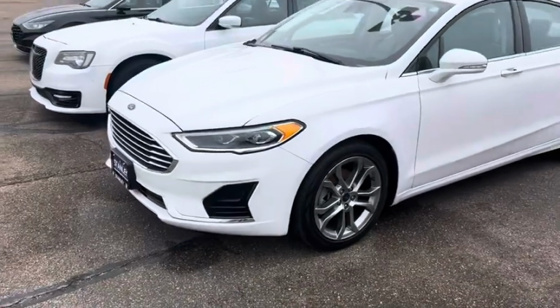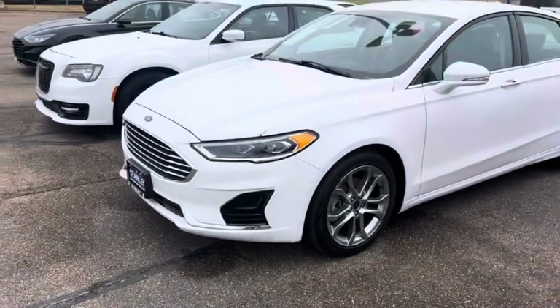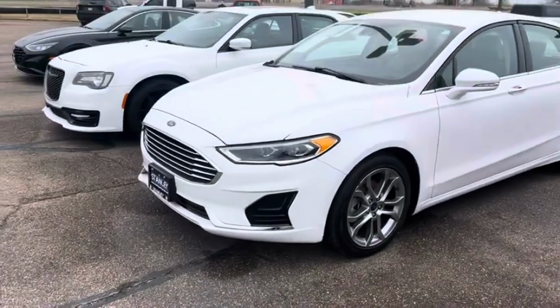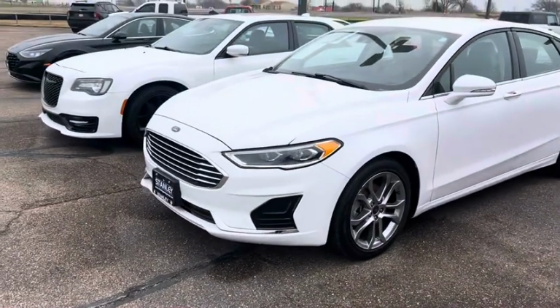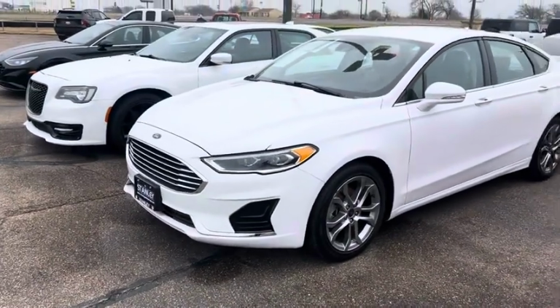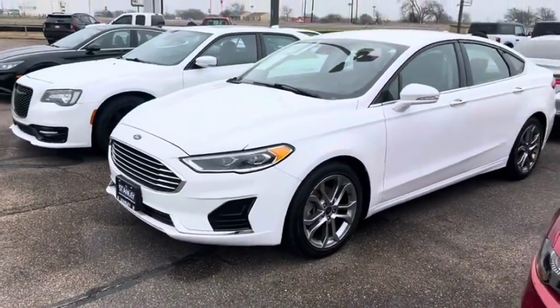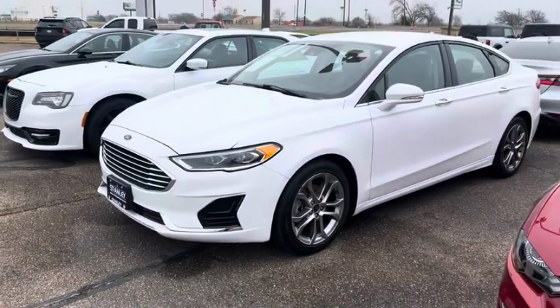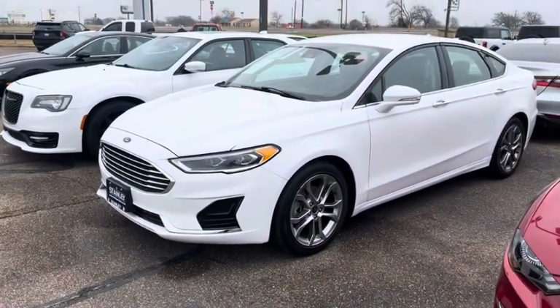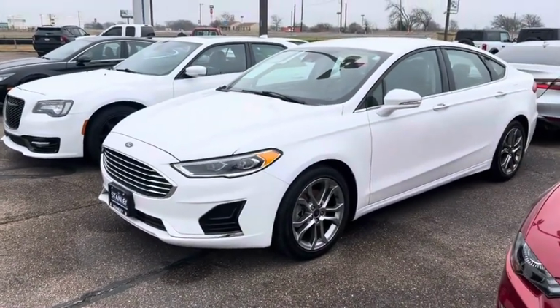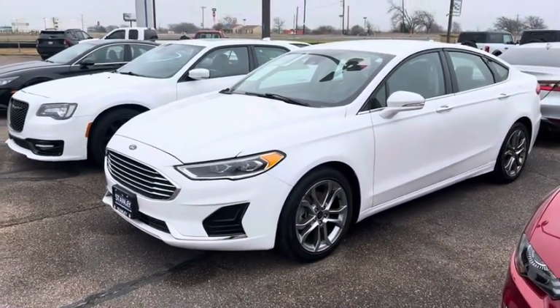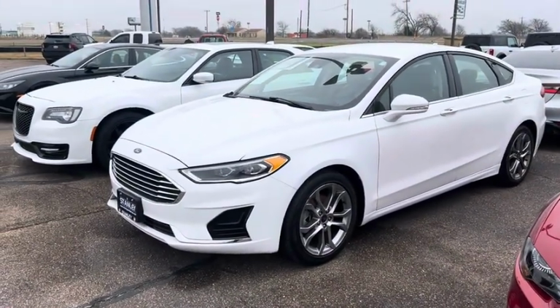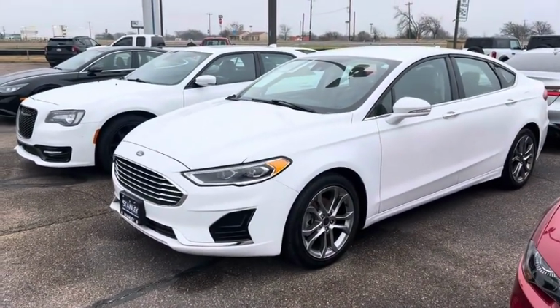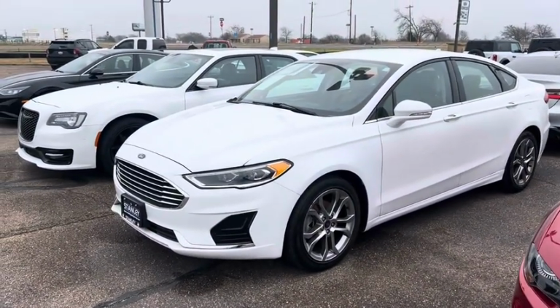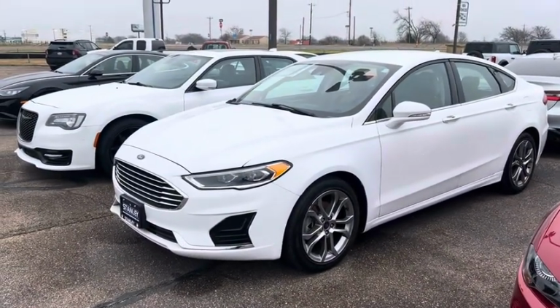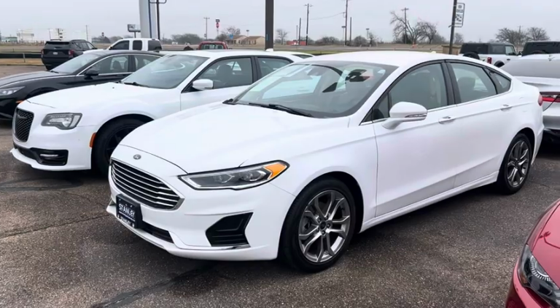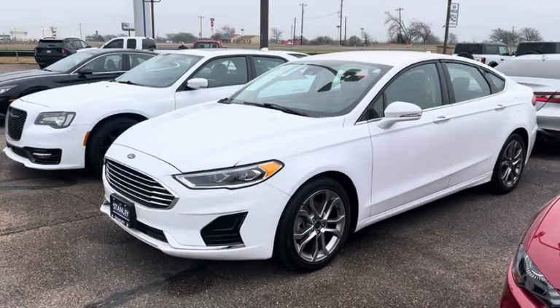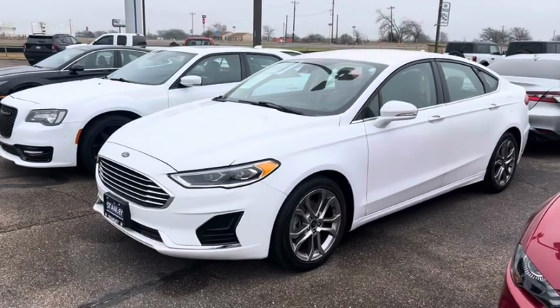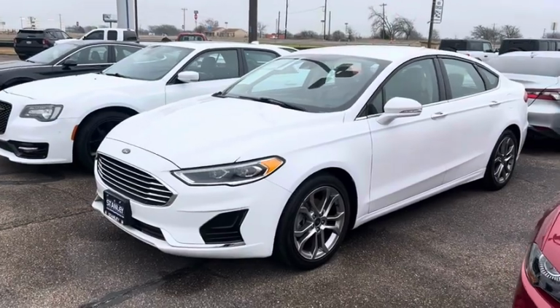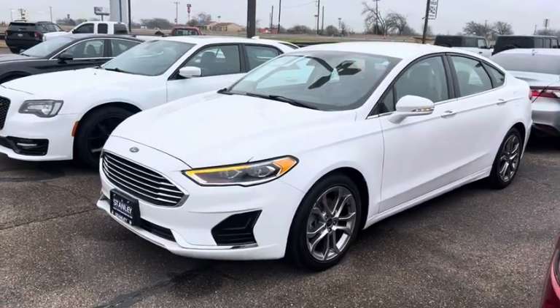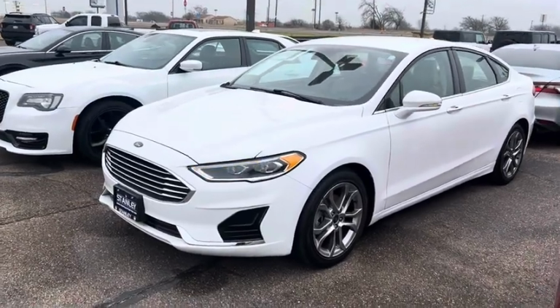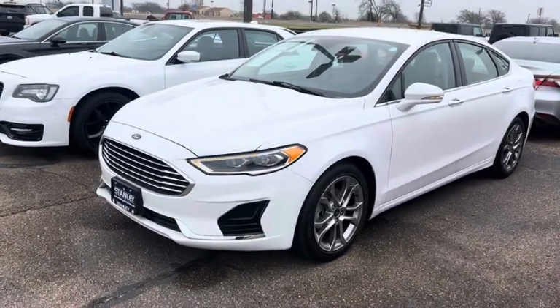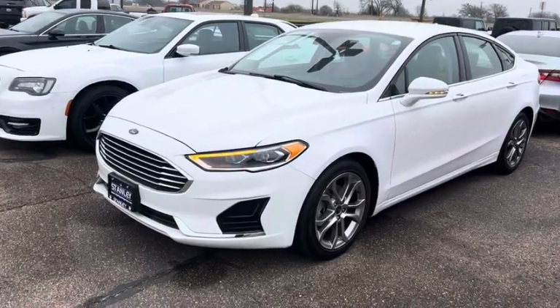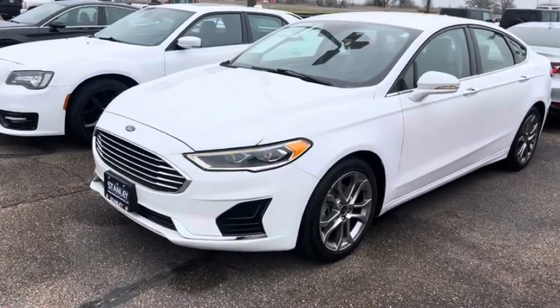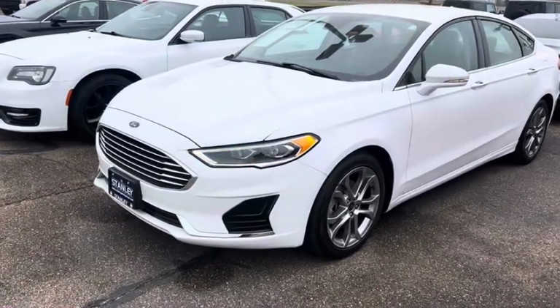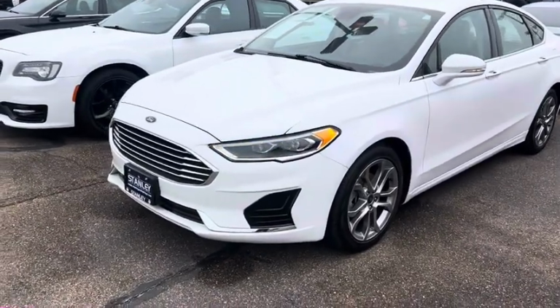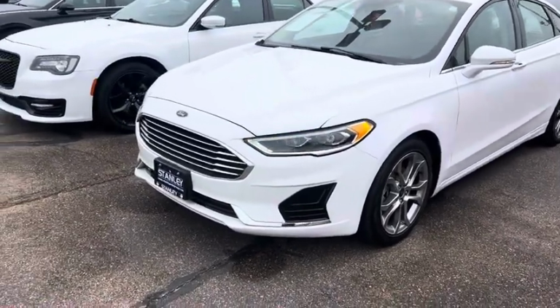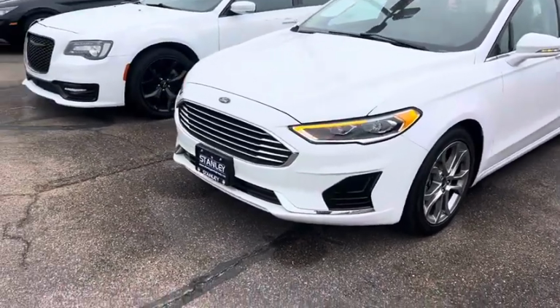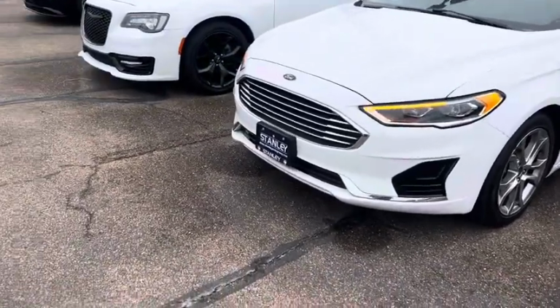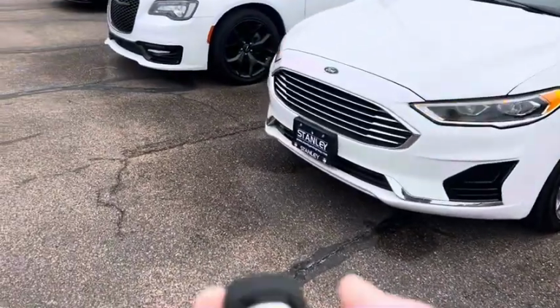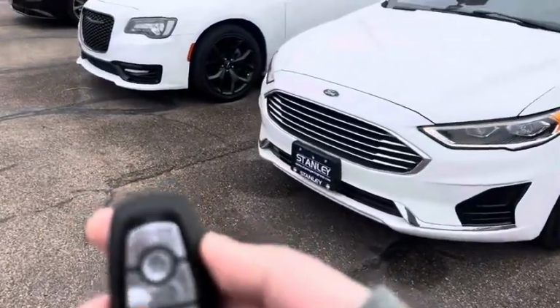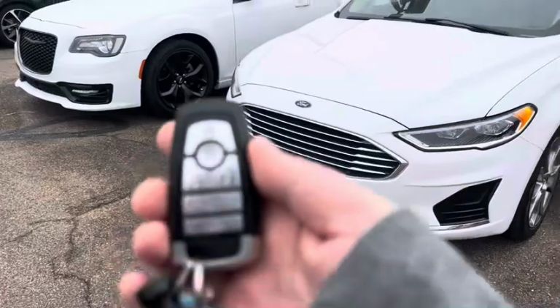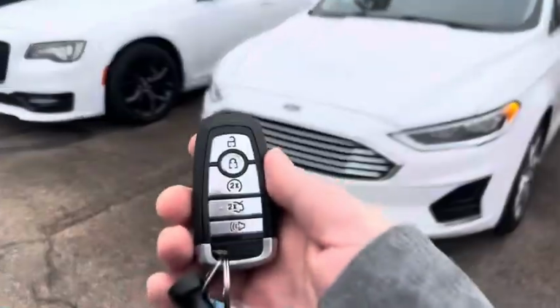Hey, y'all, this is Justin over at Stanley Ford. Here's that 2020 Ford Fusion SEL. It's got remote start and push button start.